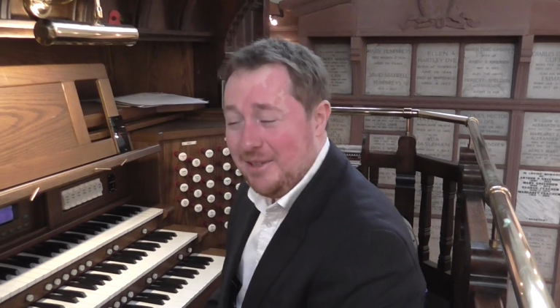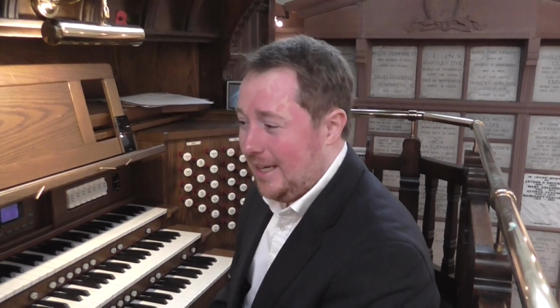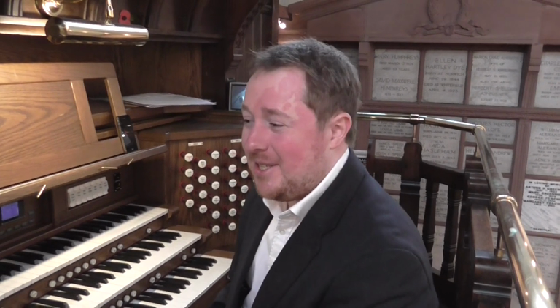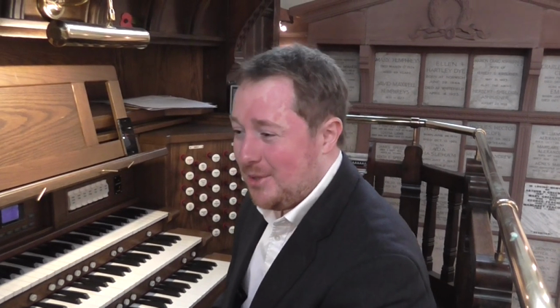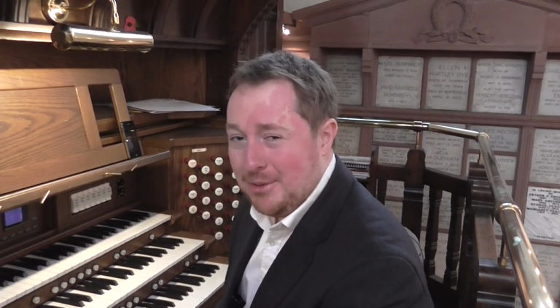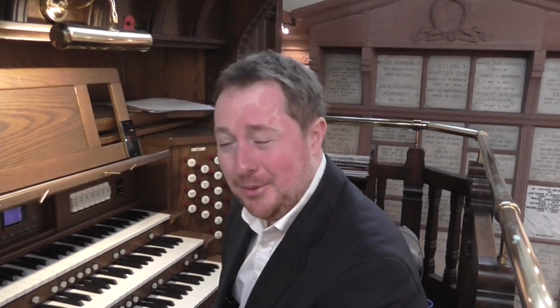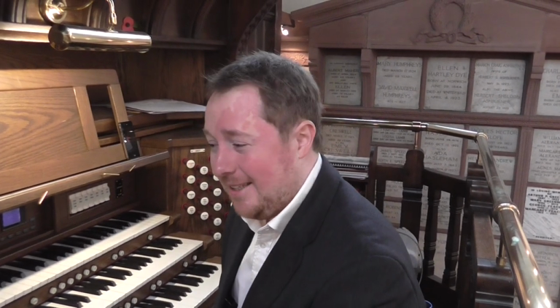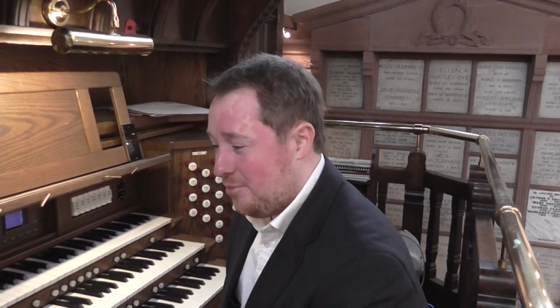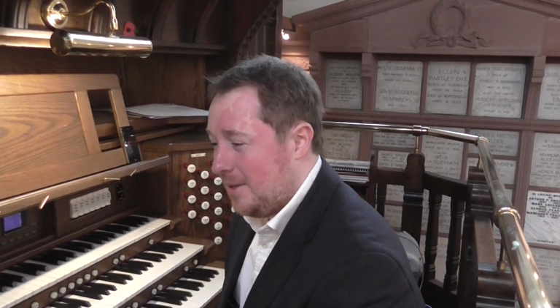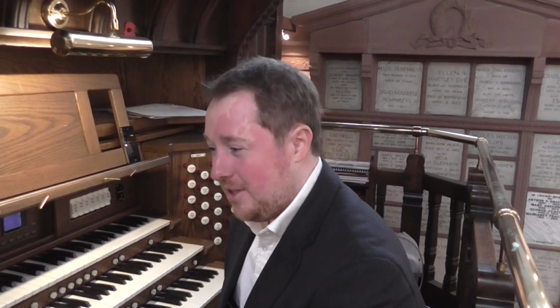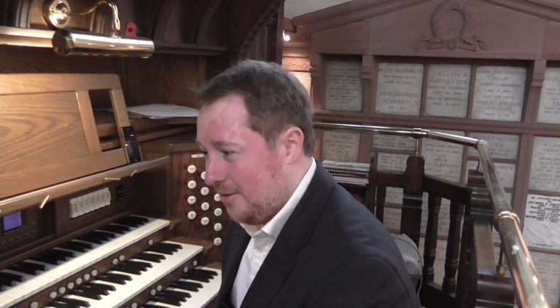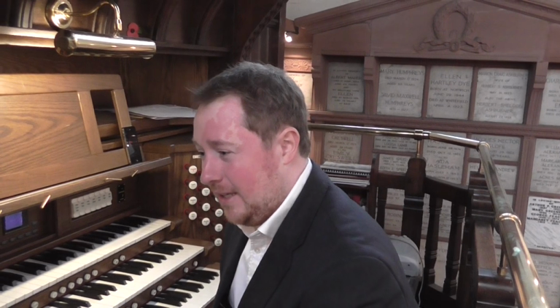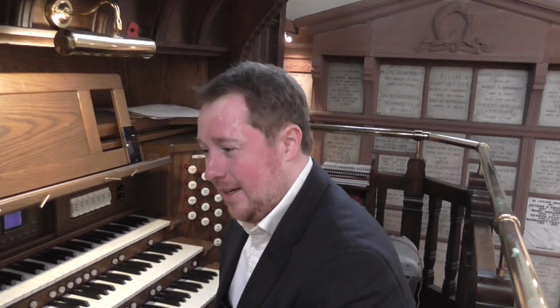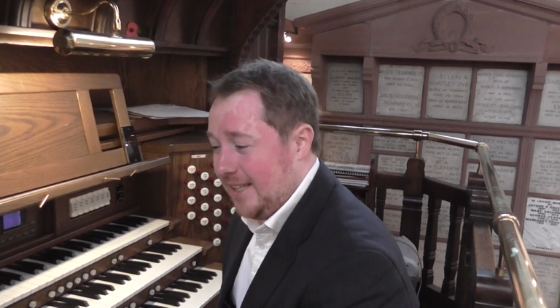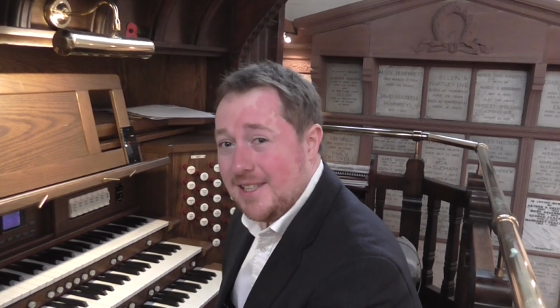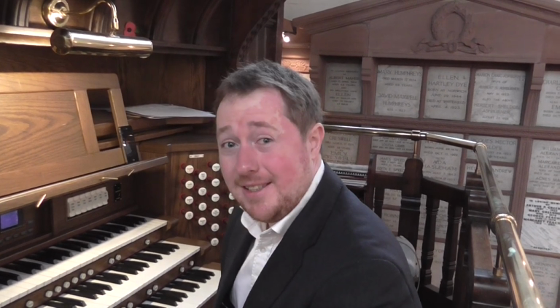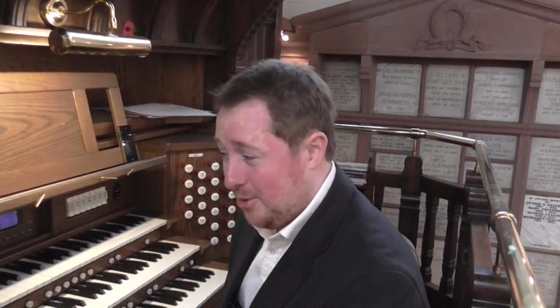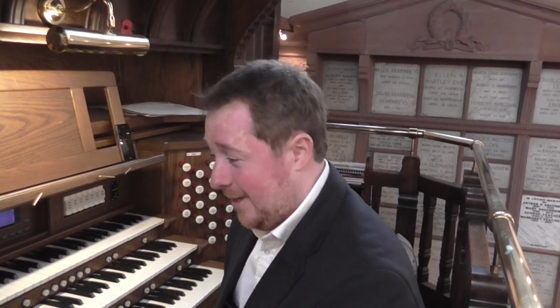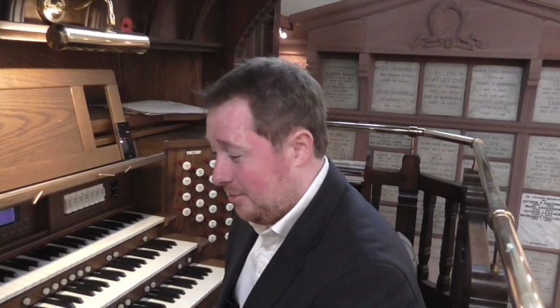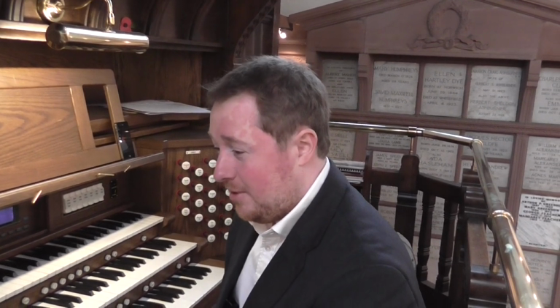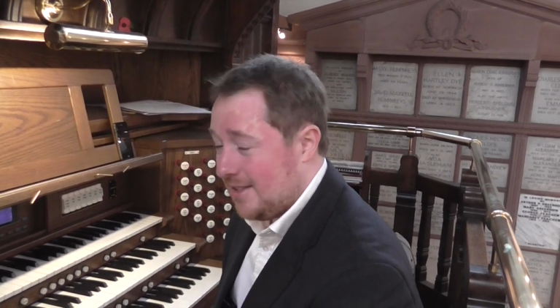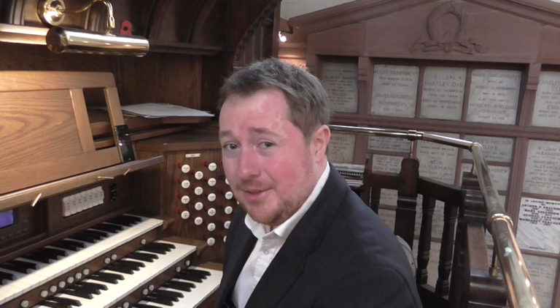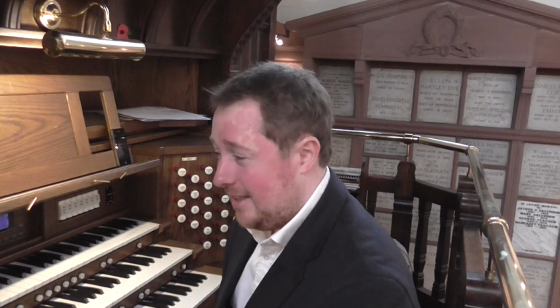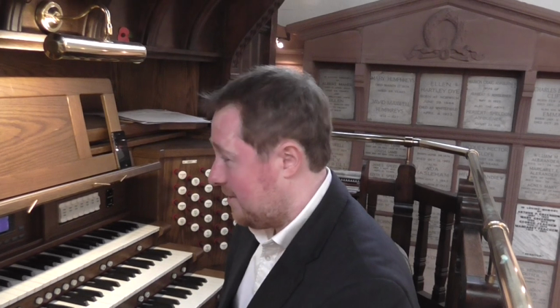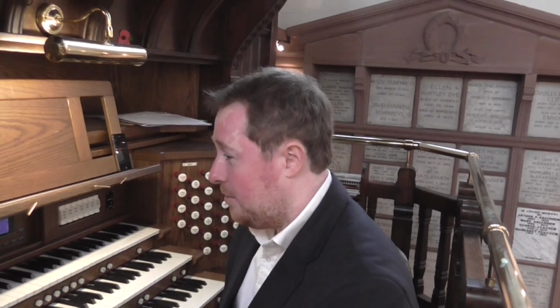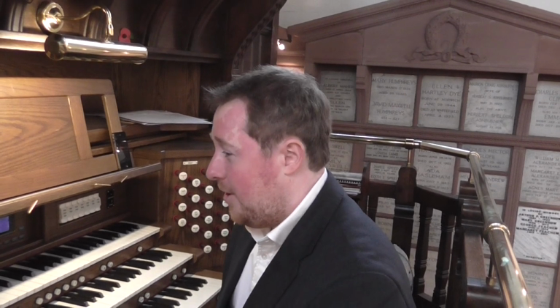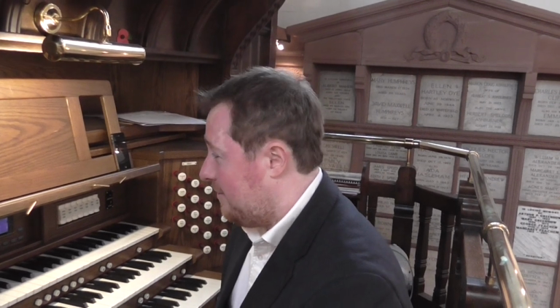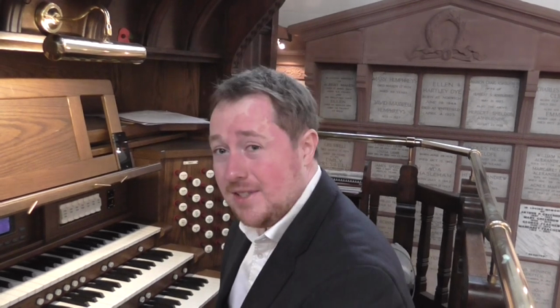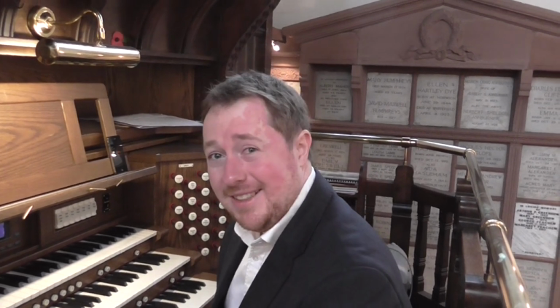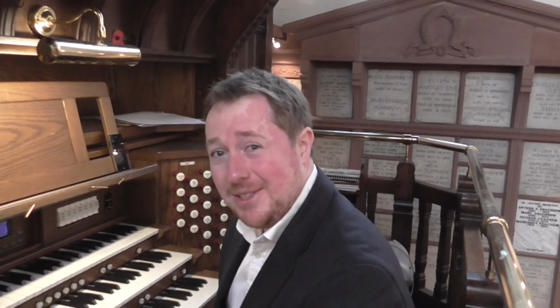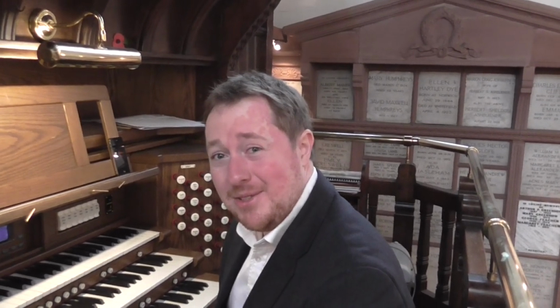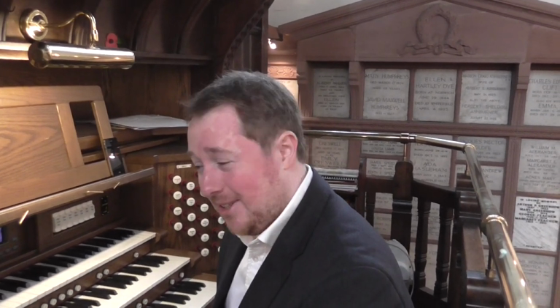Hello, we're at Manchester Crematorium Old Chapel and this is a brief demonstration of the Viscount Fisis custom organ which has been recently installed, and just a few of the features which I'll demonstrate to you.